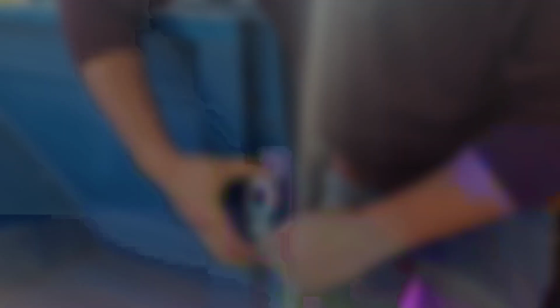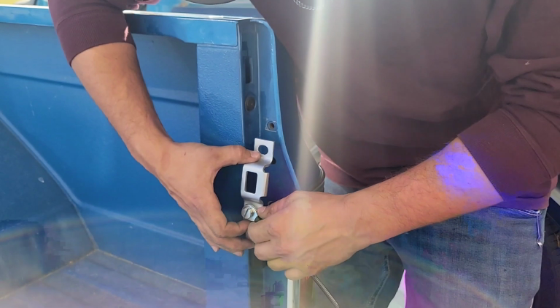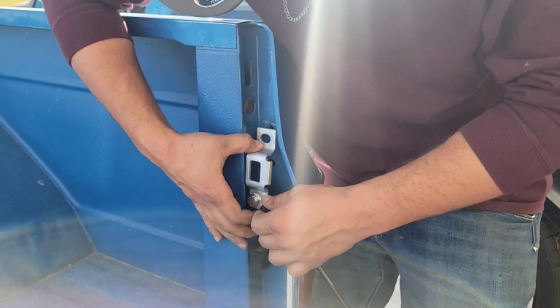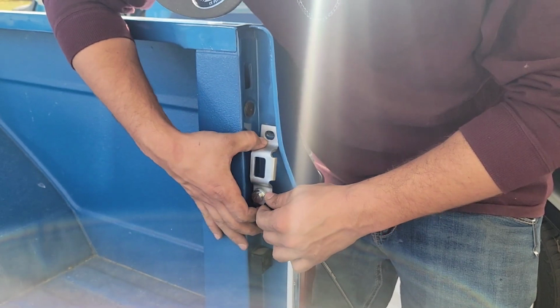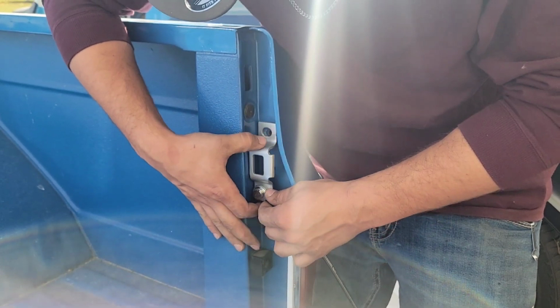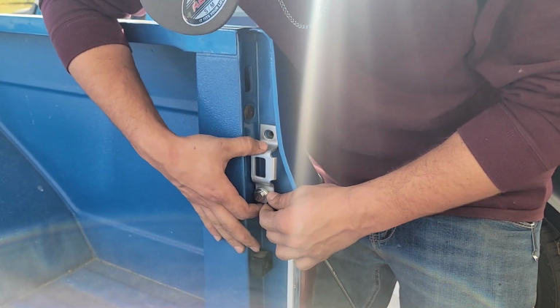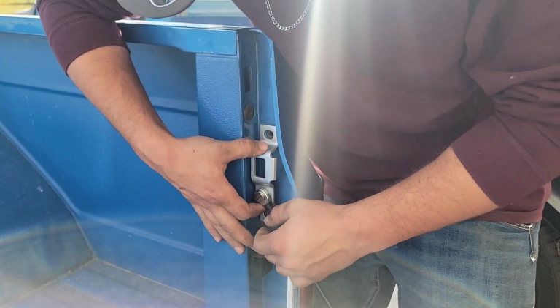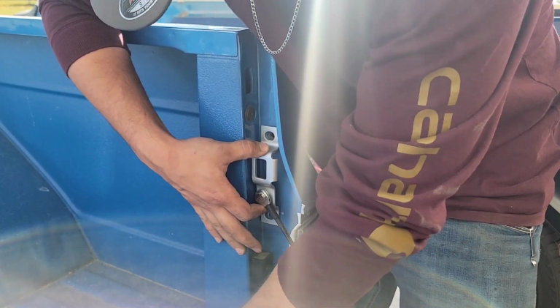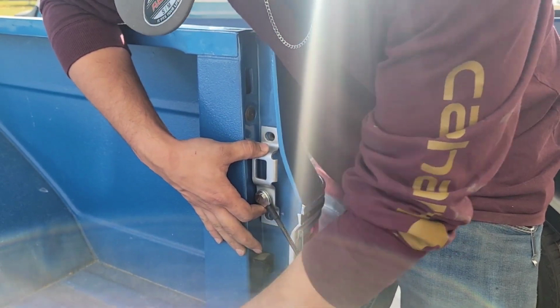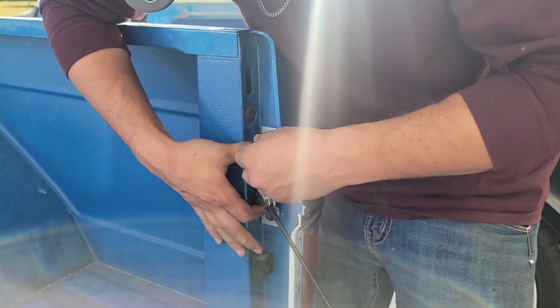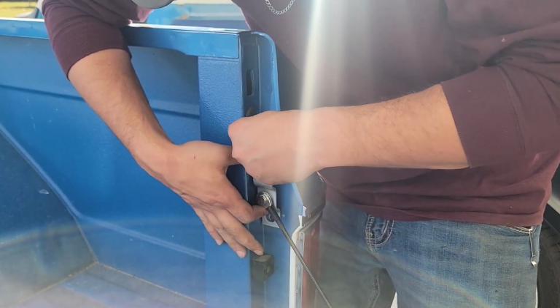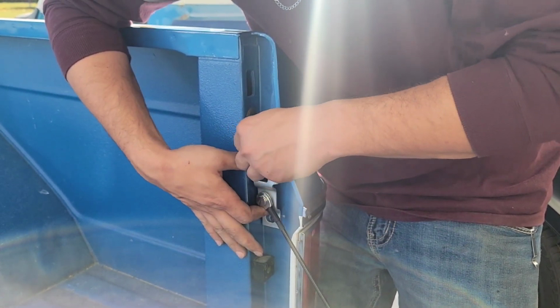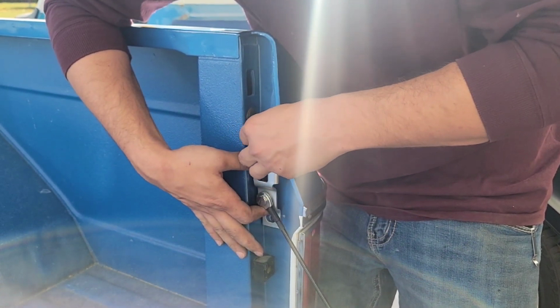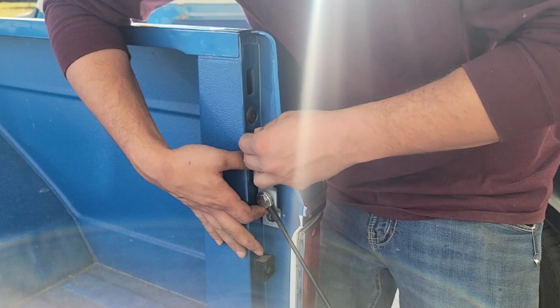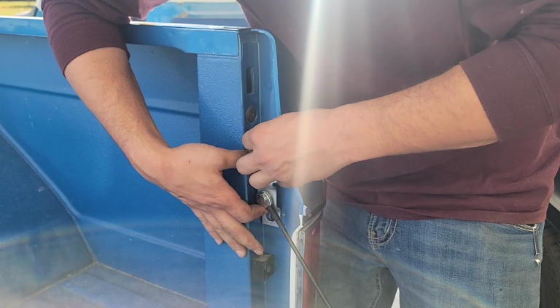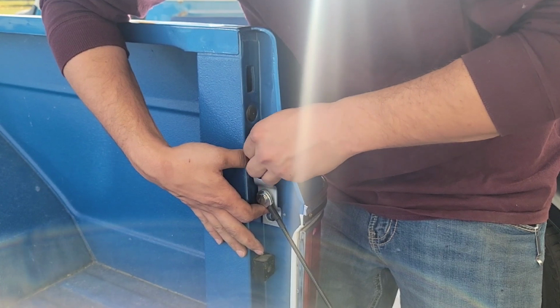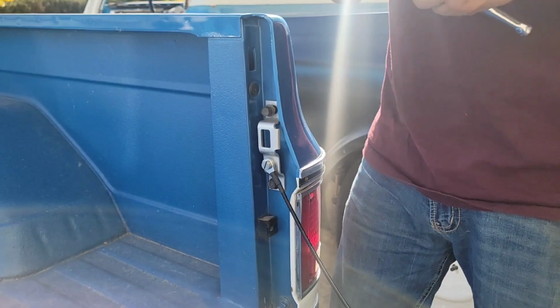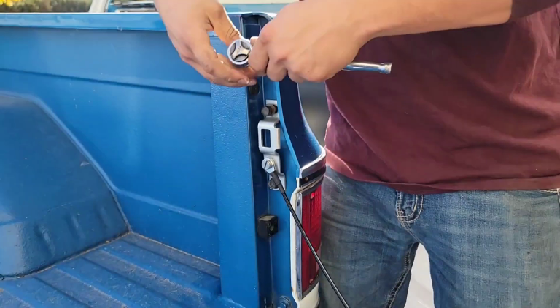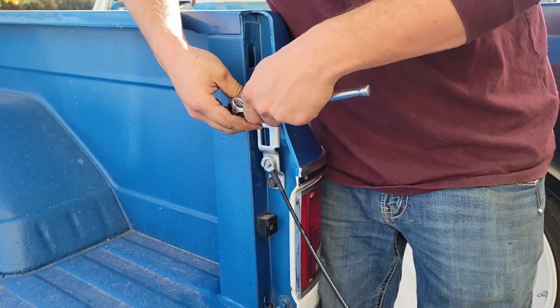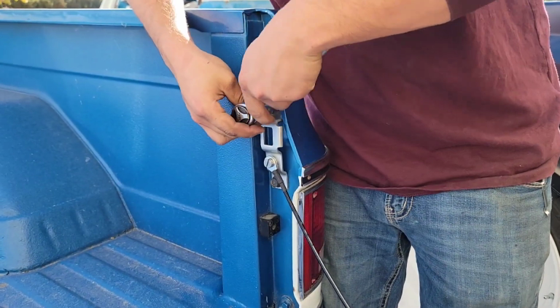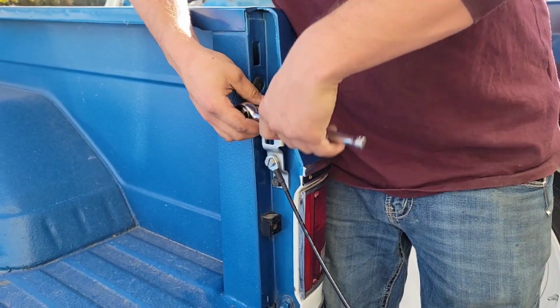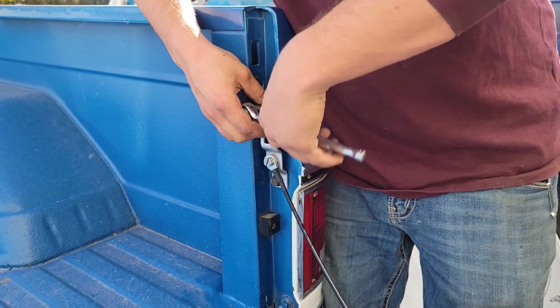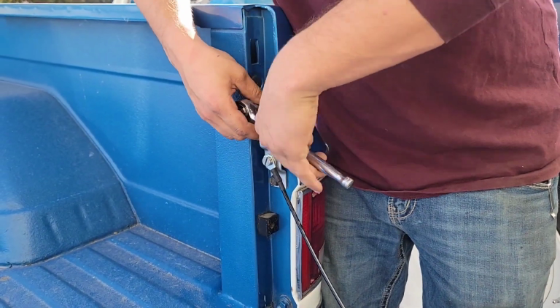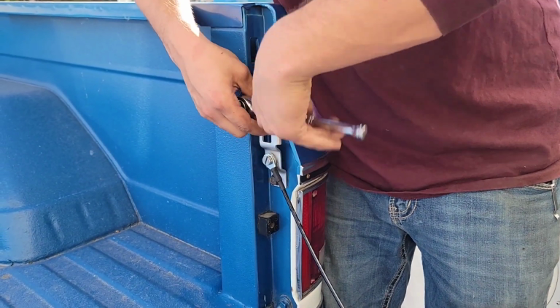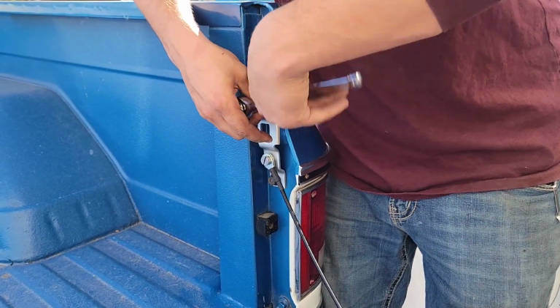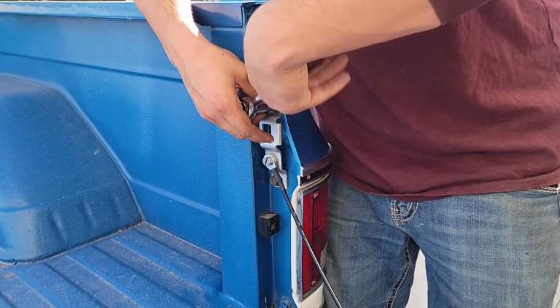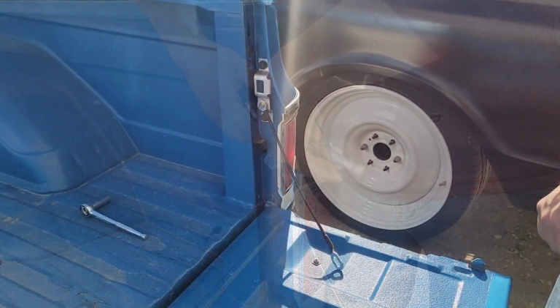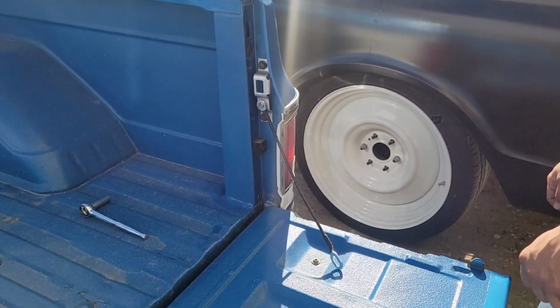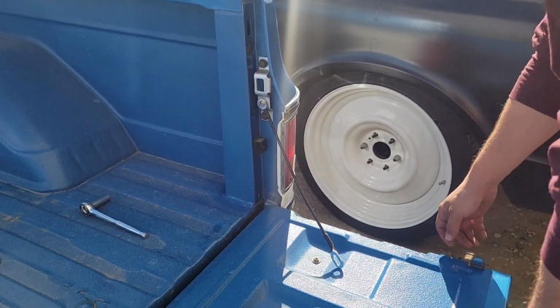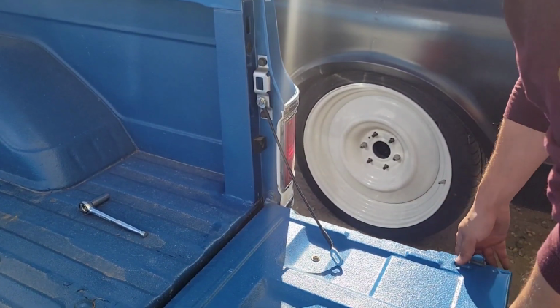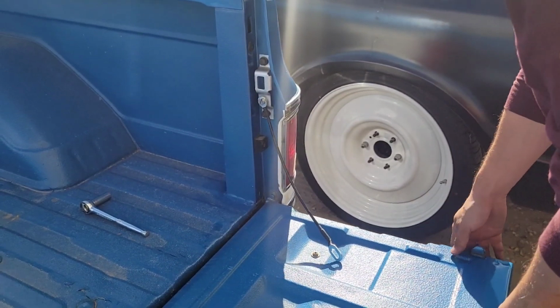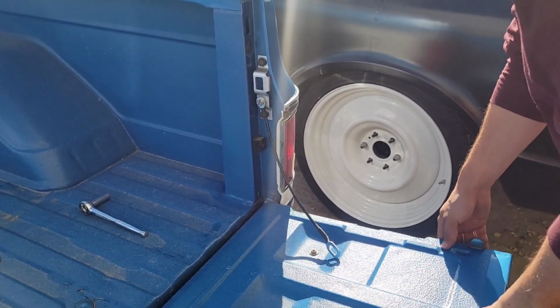Now go ahead and remount your latch. When the latch is back on we can go ahead and place our cables on the tailgate.